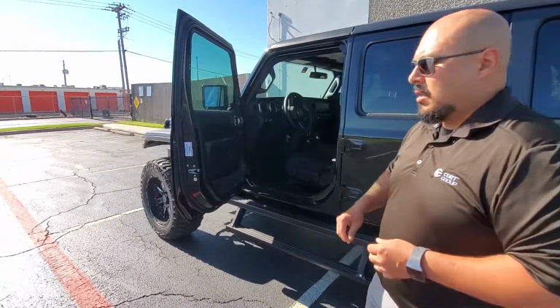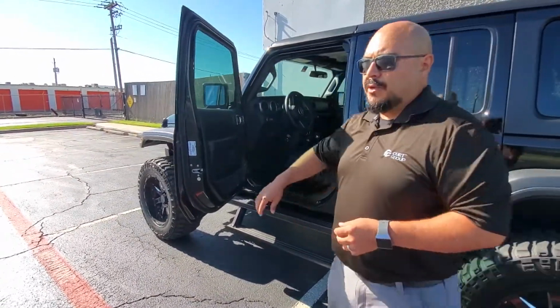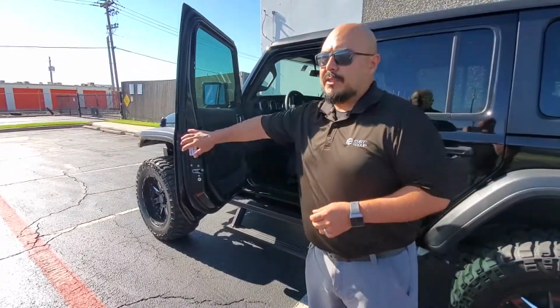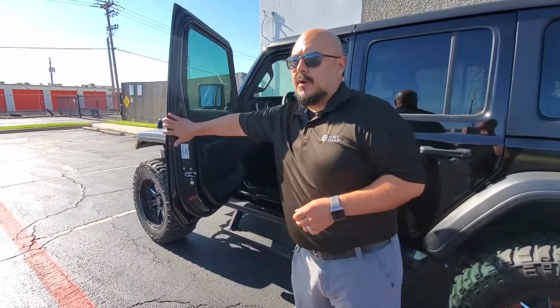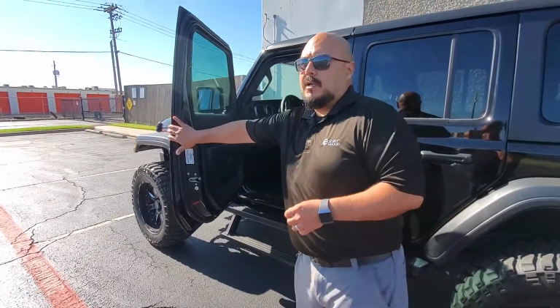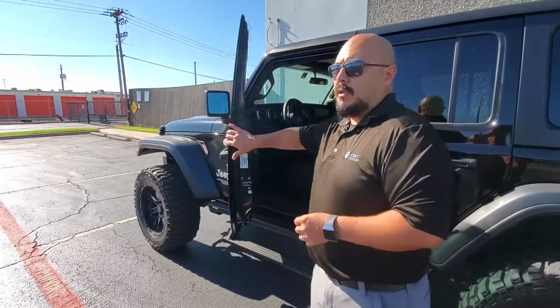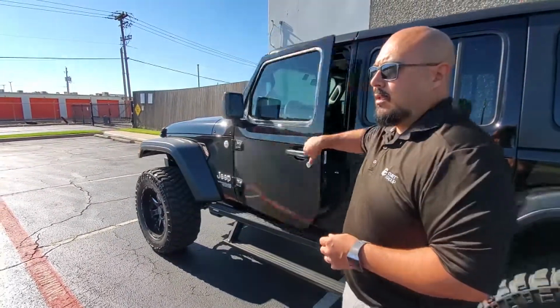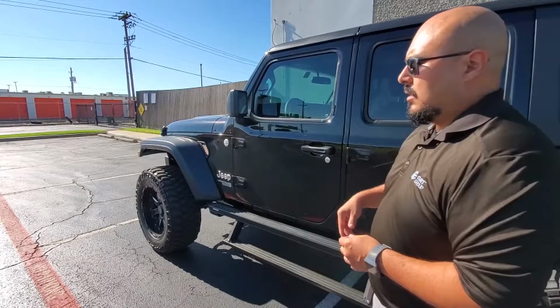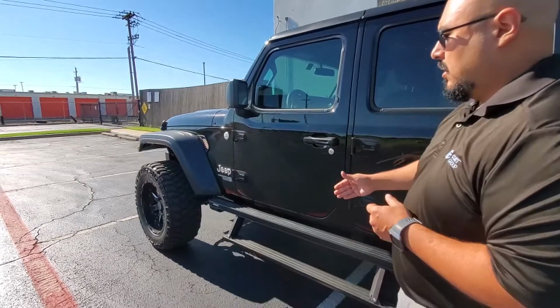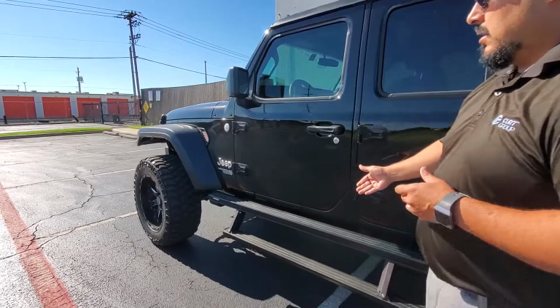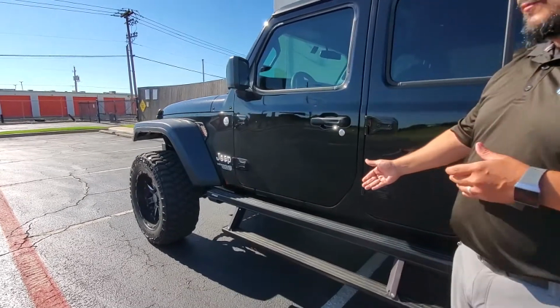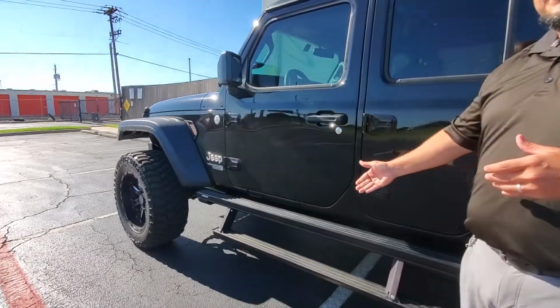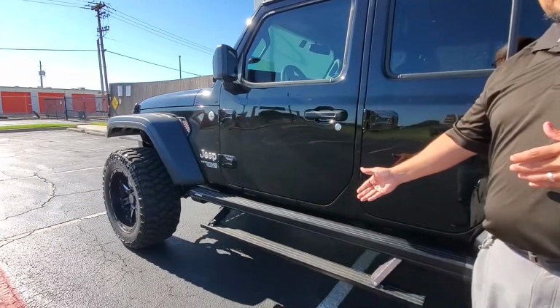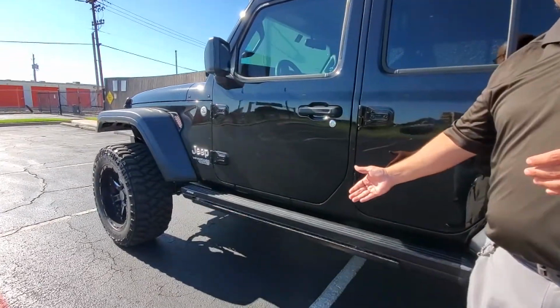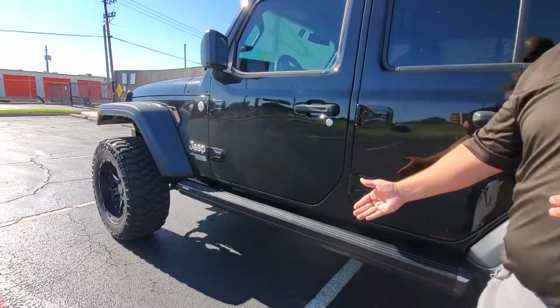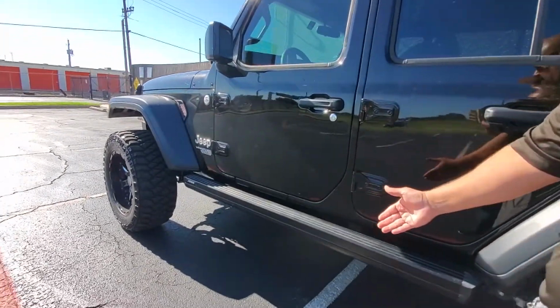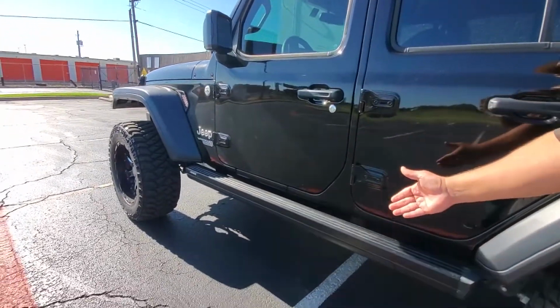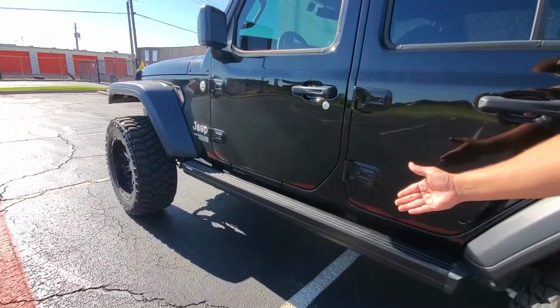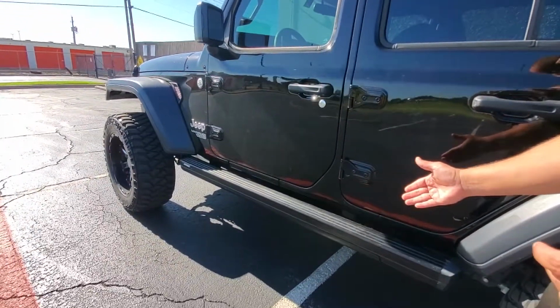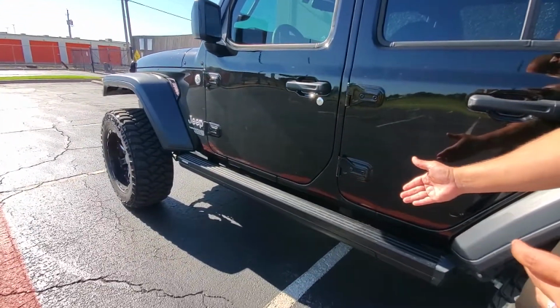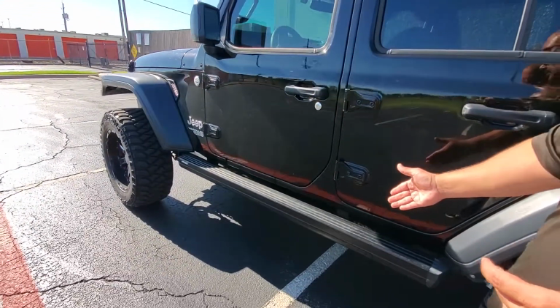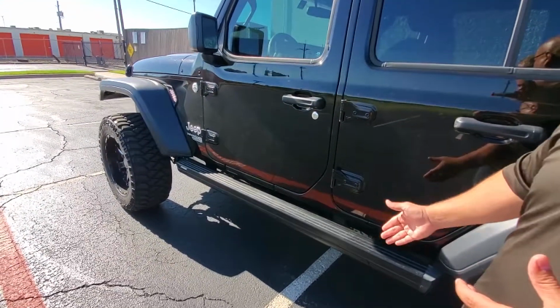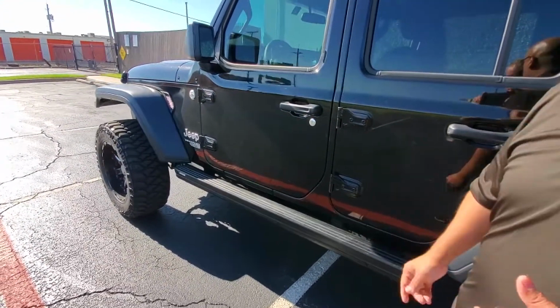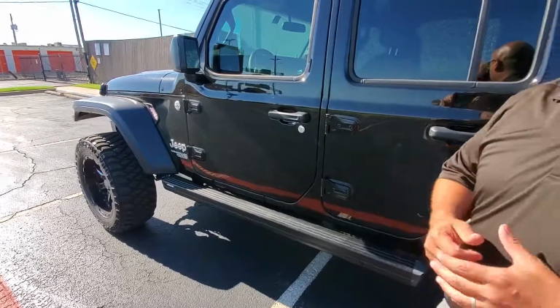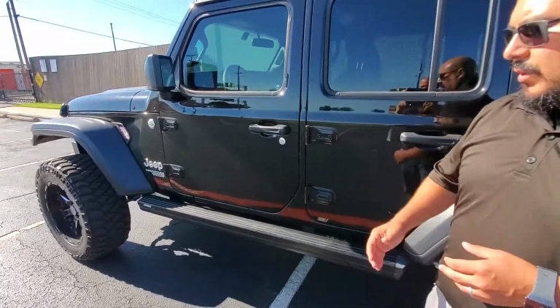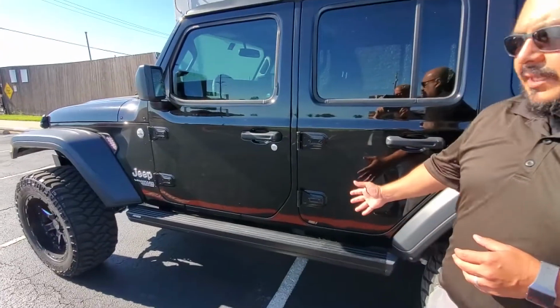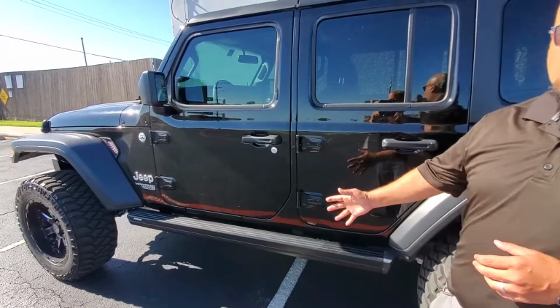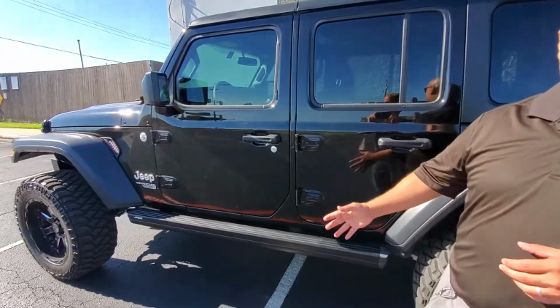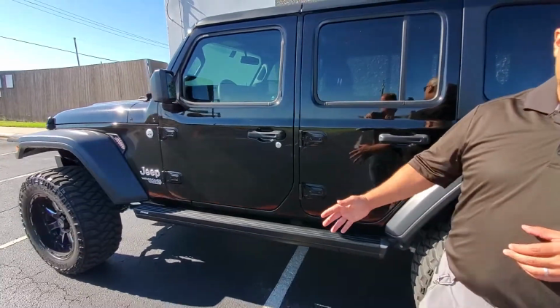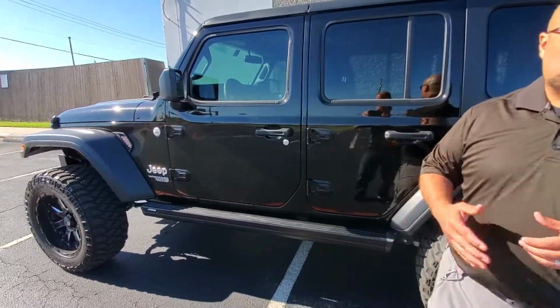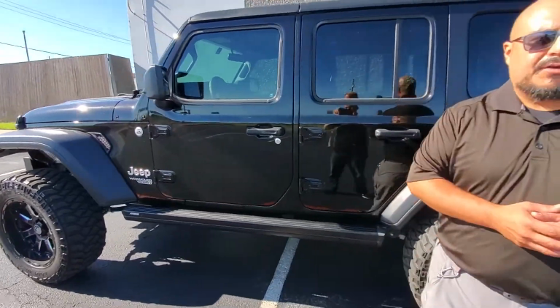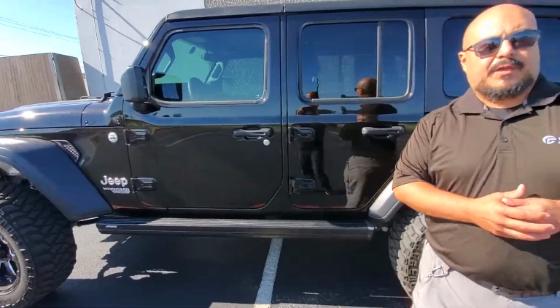When you shut the door, after a two-second delay you have an automatic retraction back into the step, giving you the clean look that you want on your vehicle.